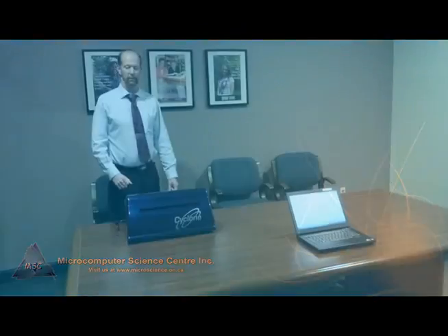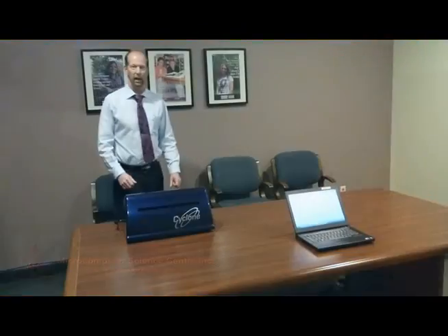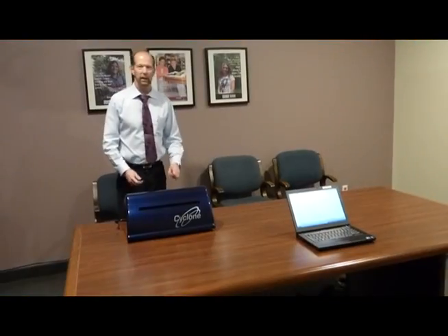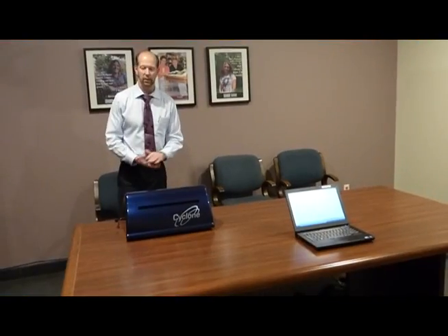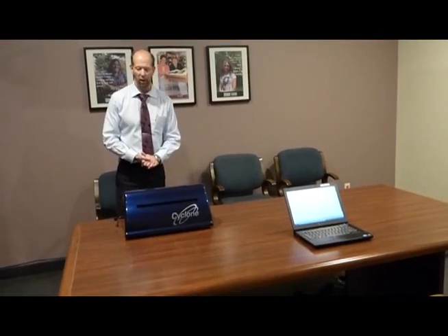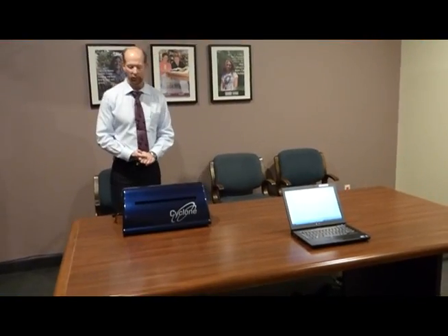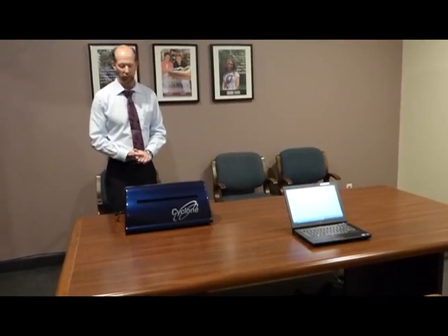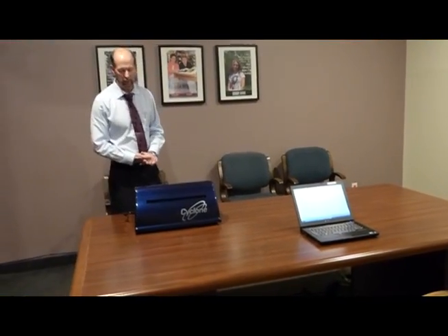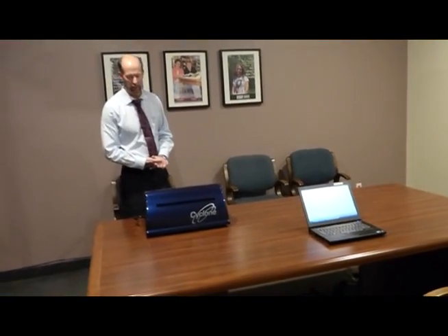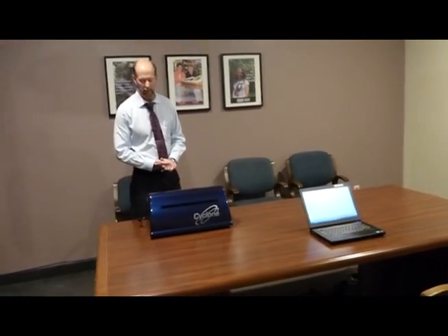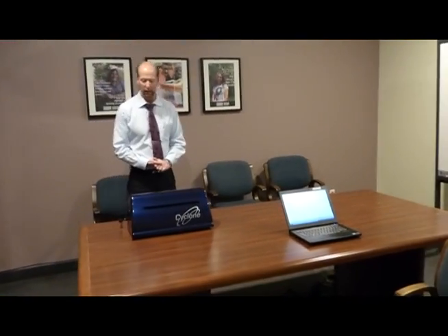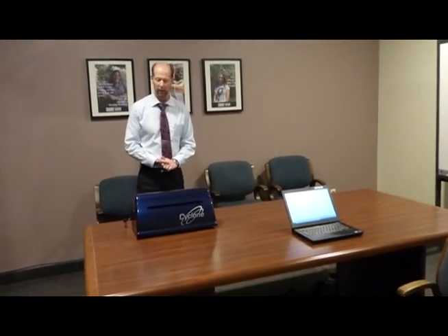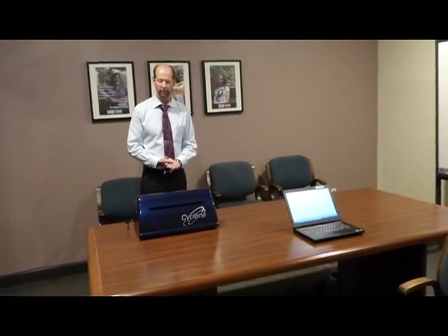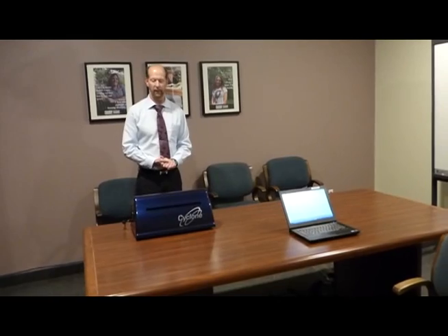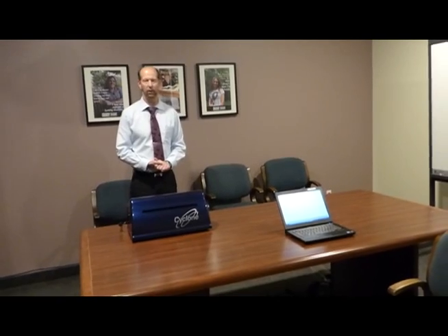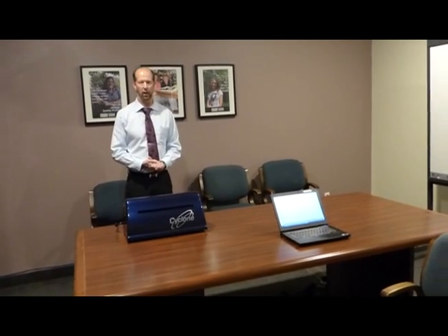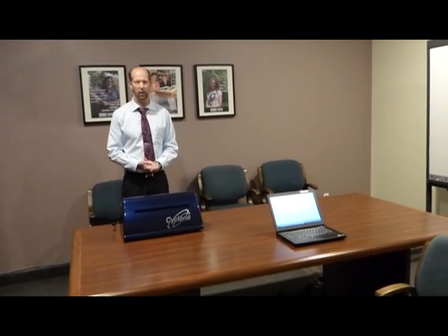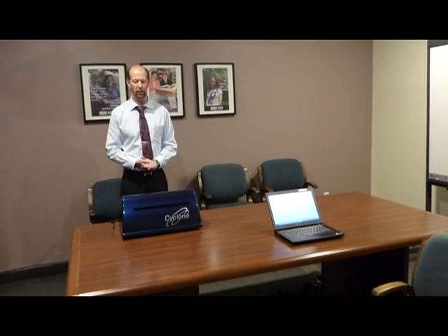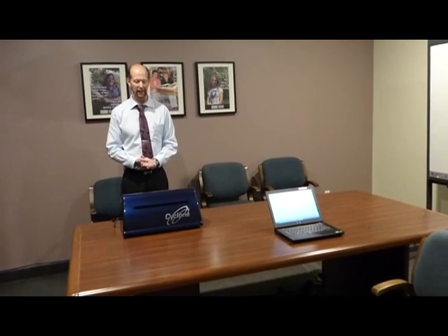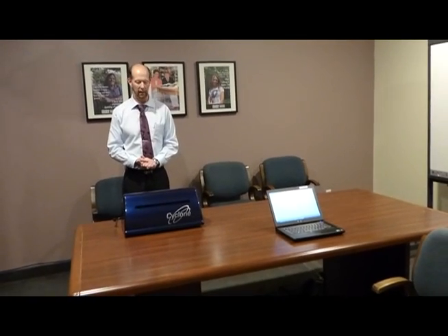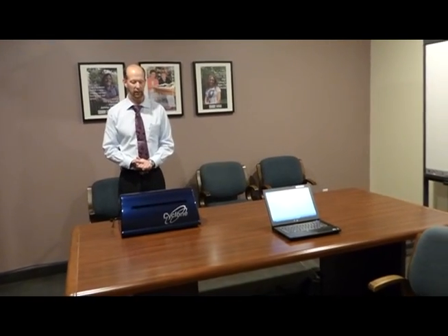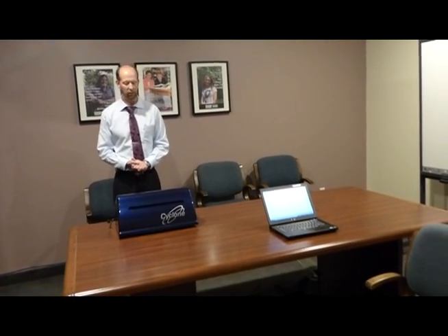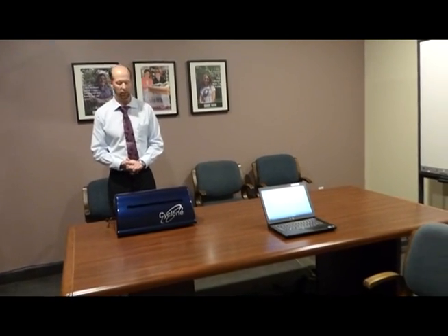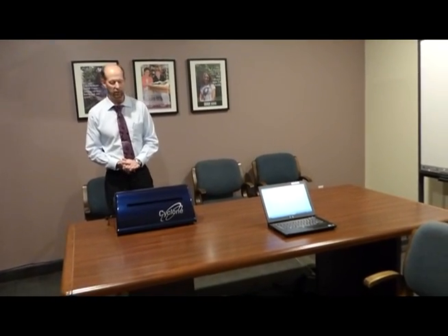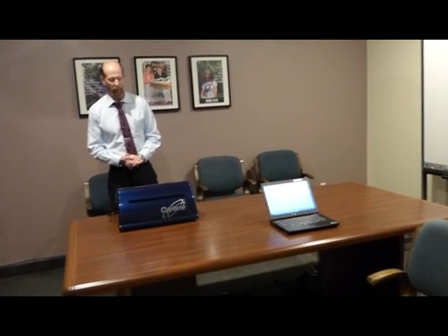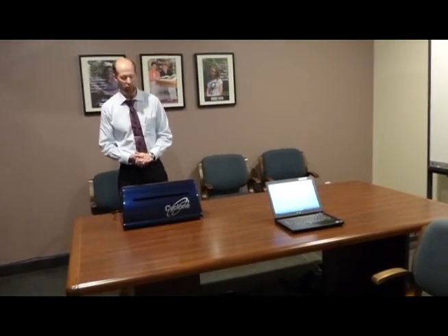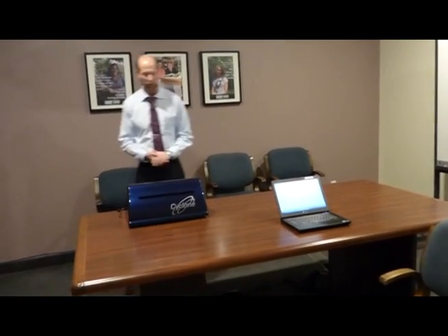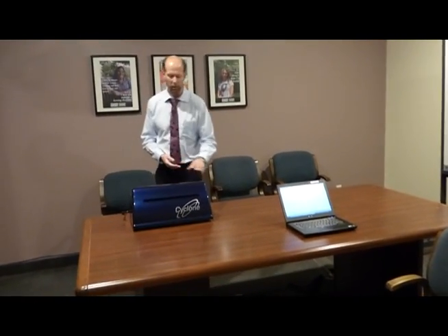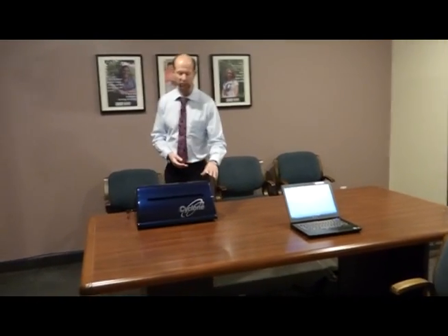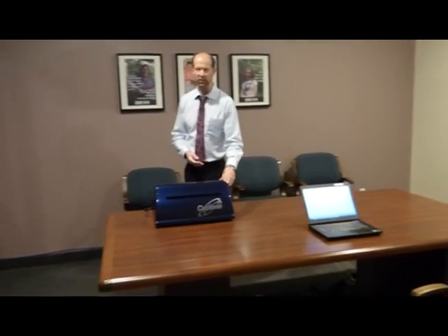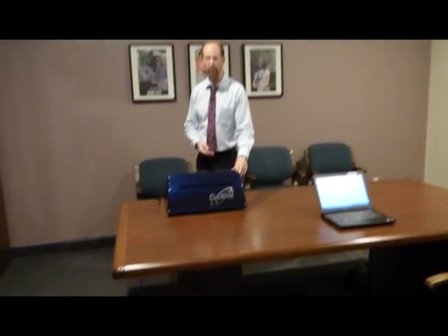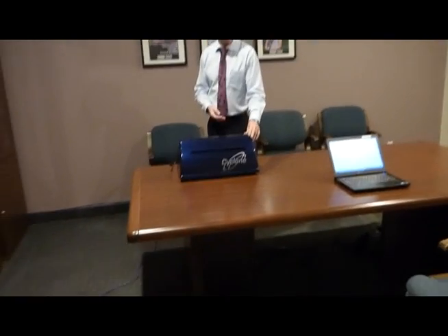Hi, Mark Renfrew here. I'm here to talk about the Enabling Technologies brand new Braille Embosser, the Cyclone.